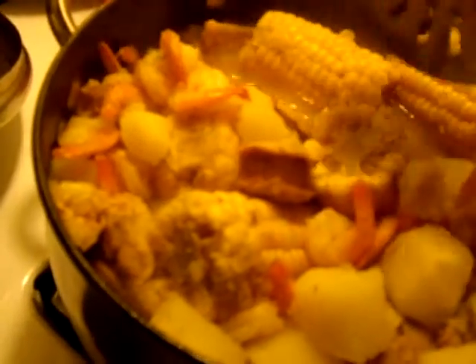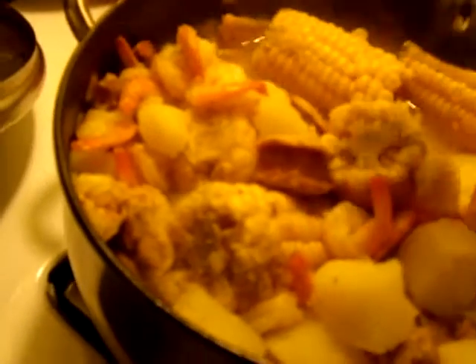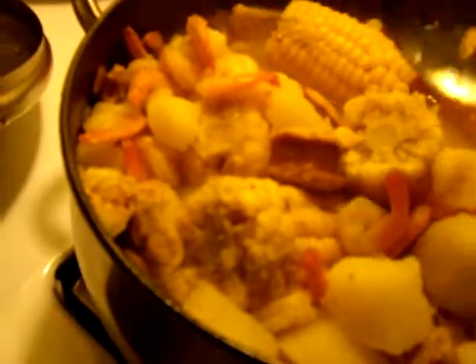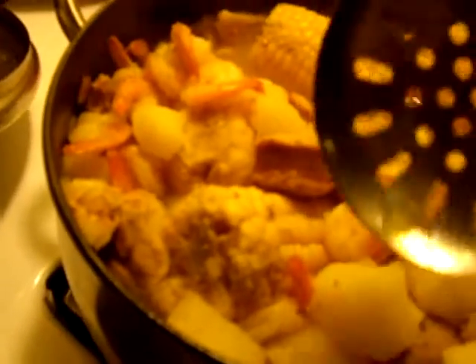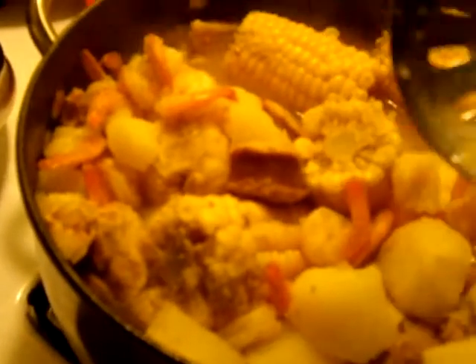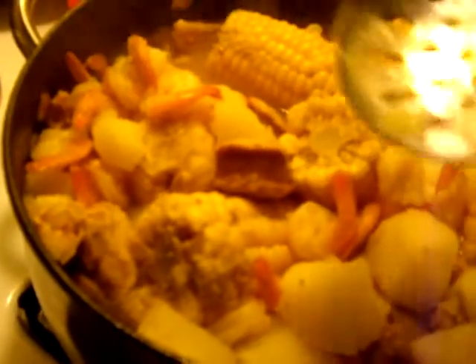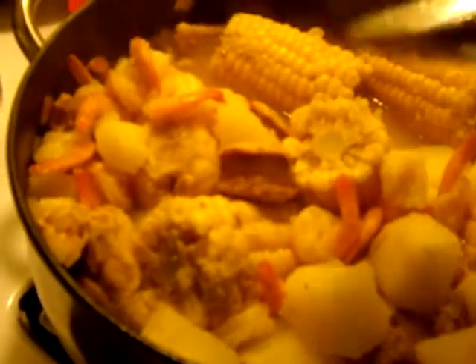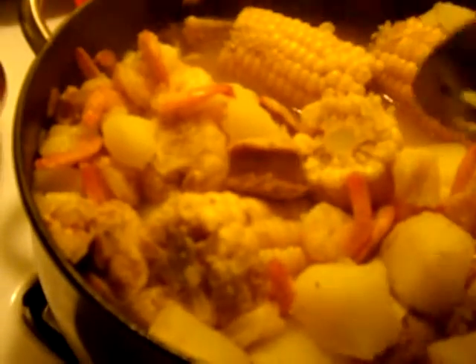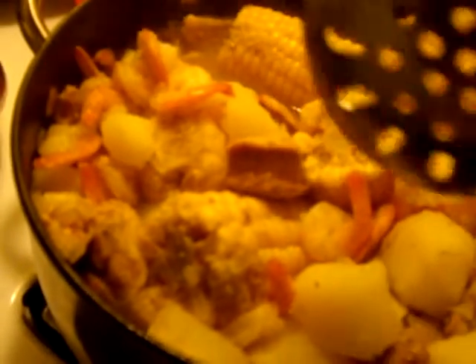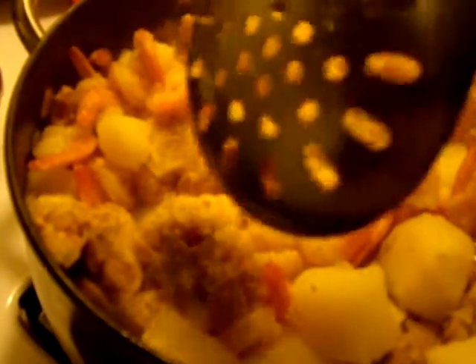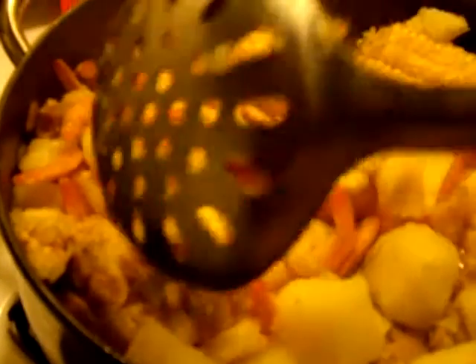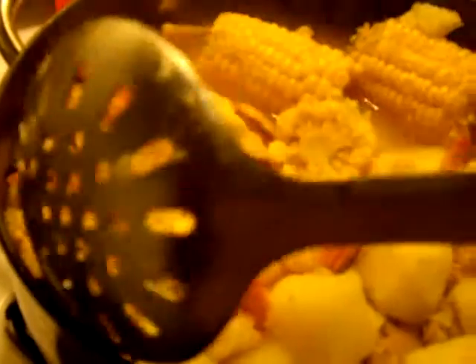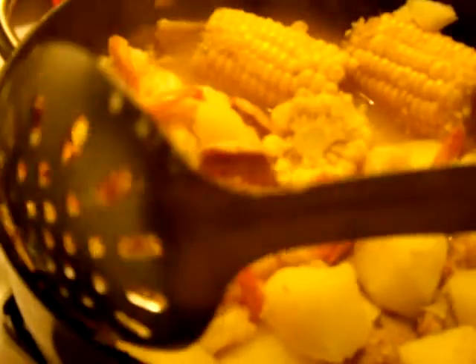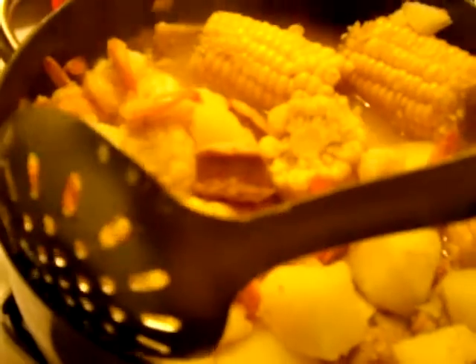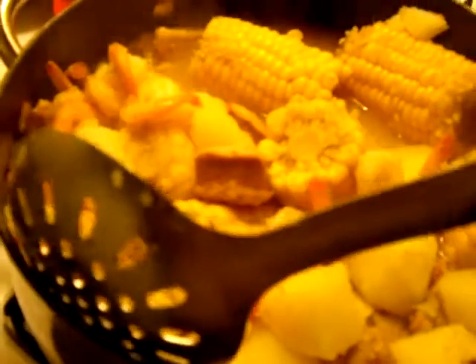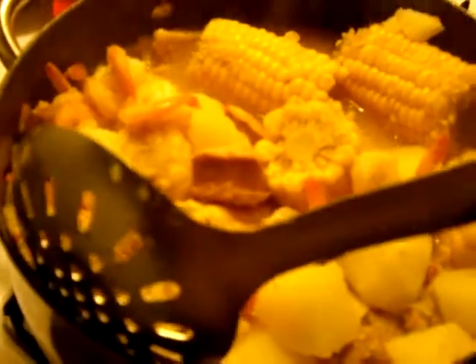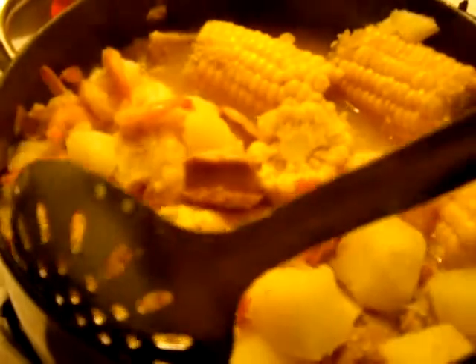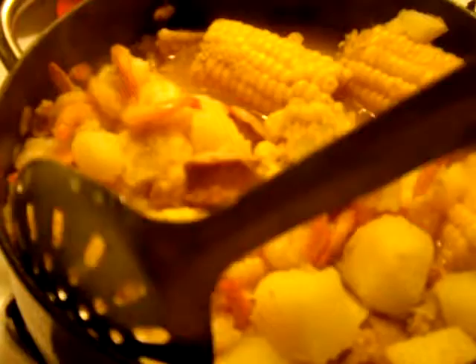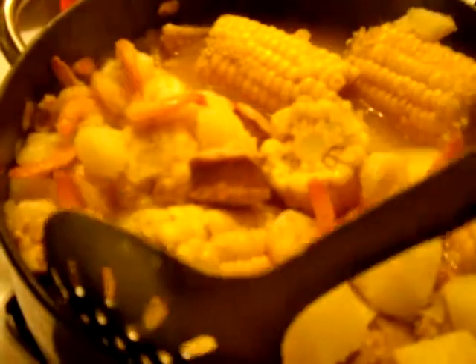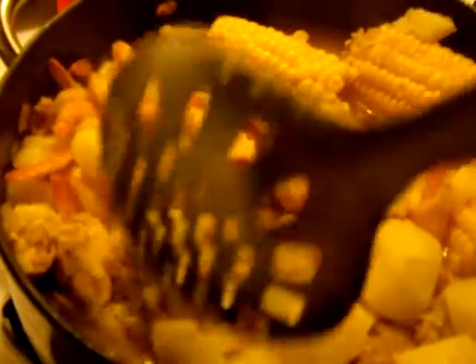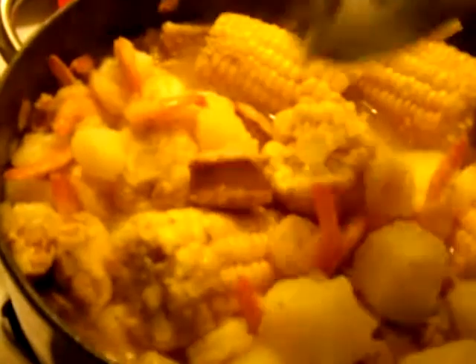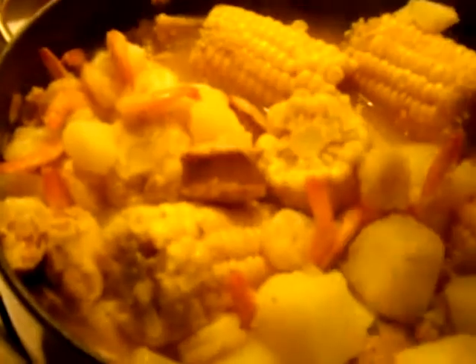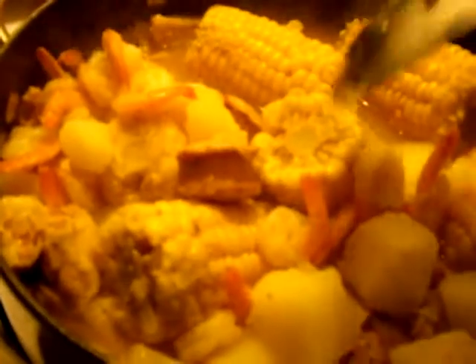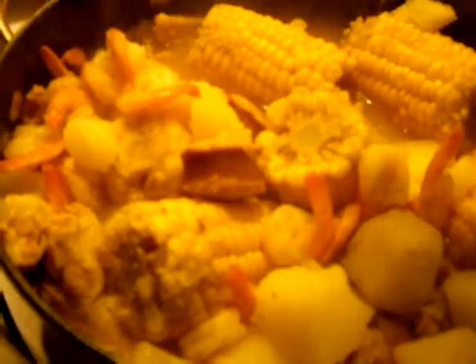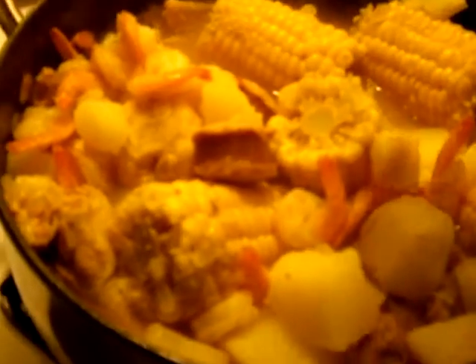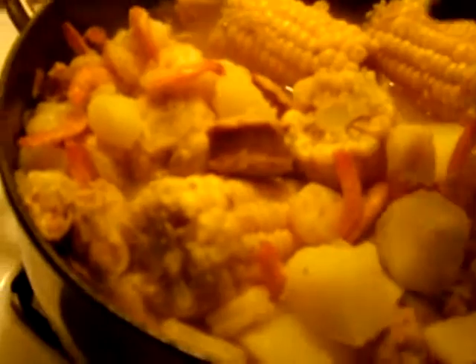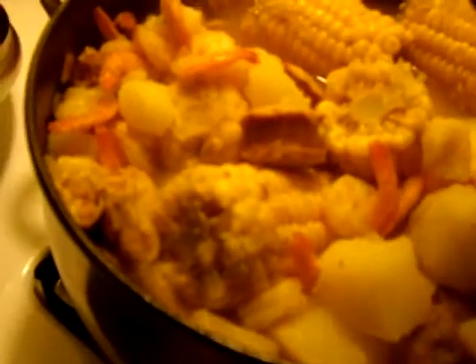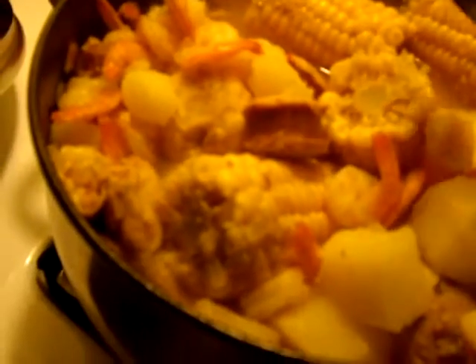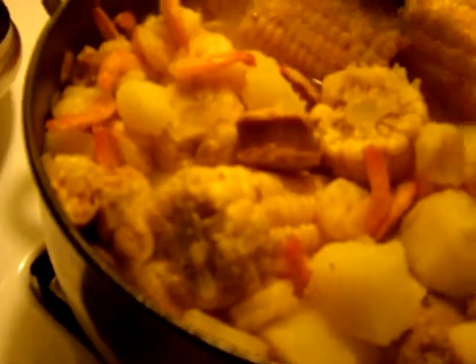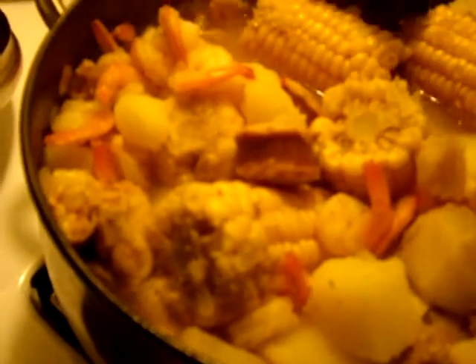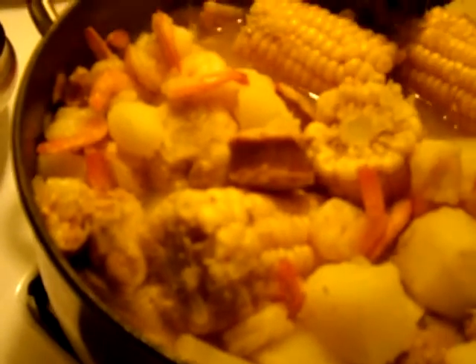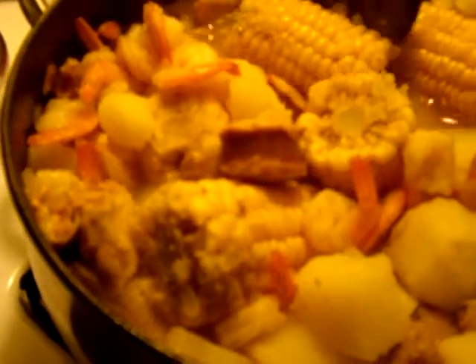I will be eating this with a little bit of rice. And that's about it.